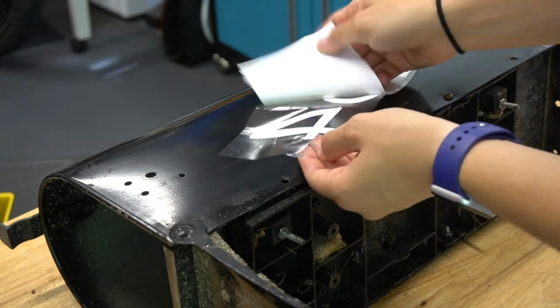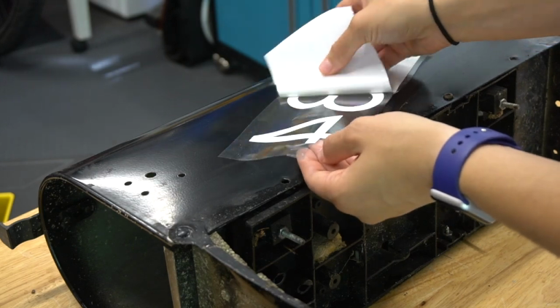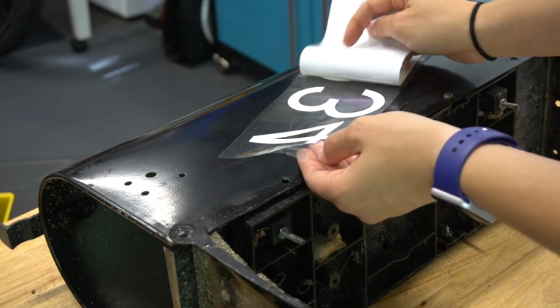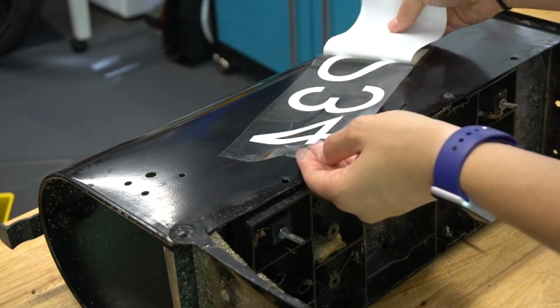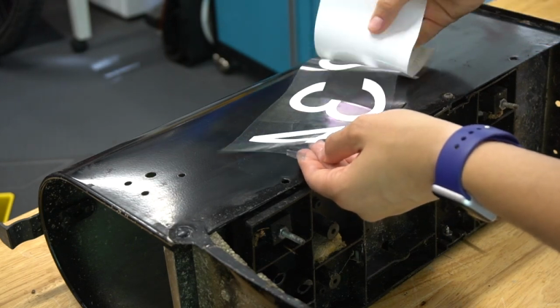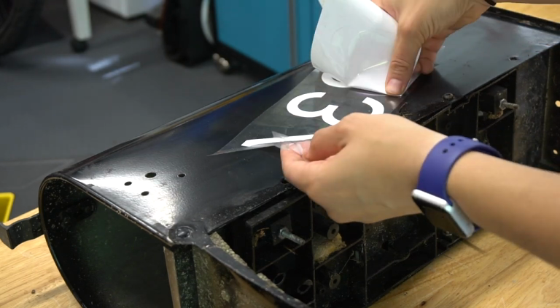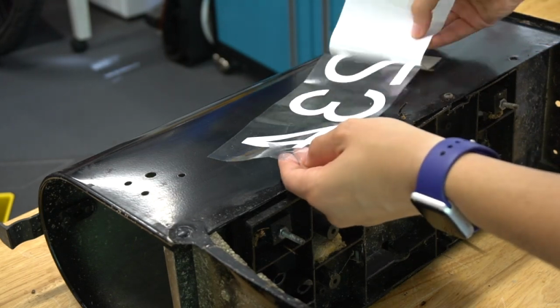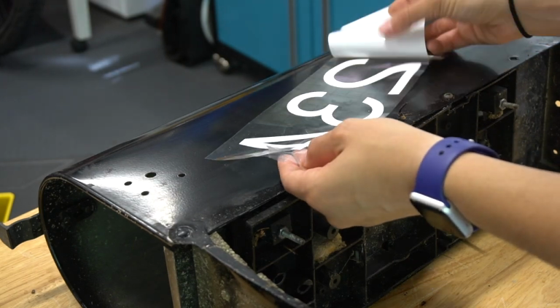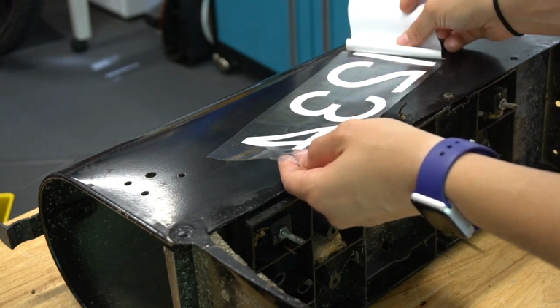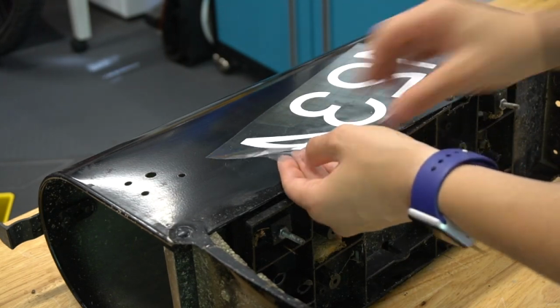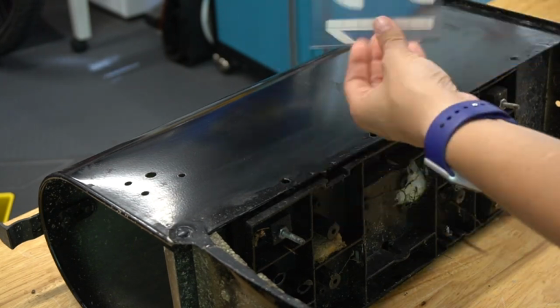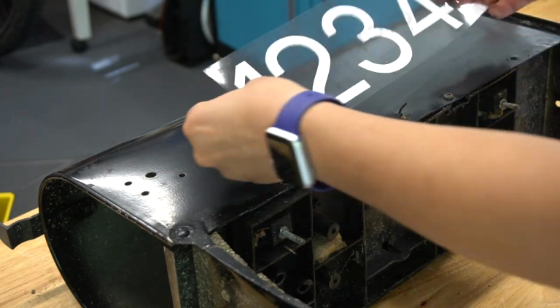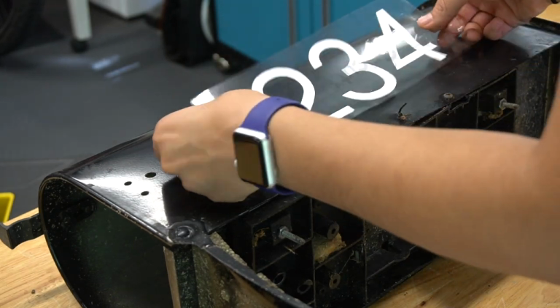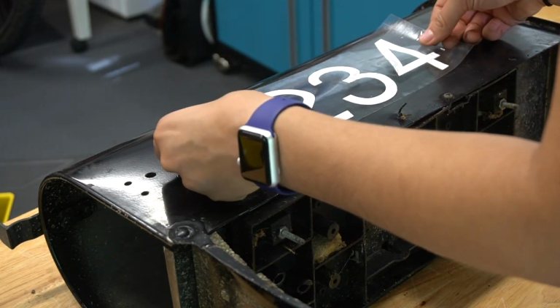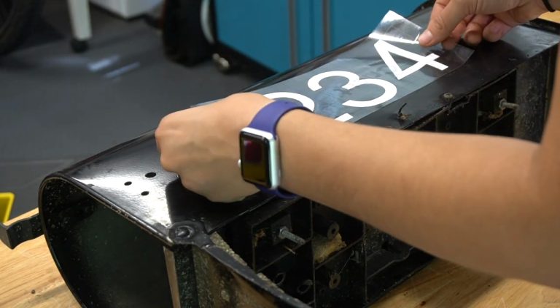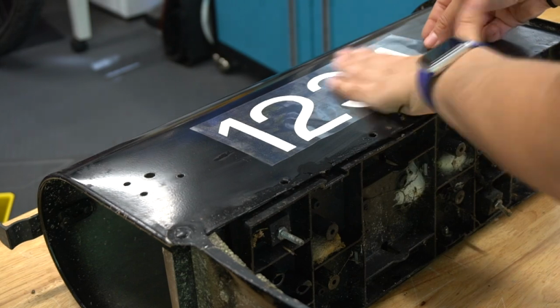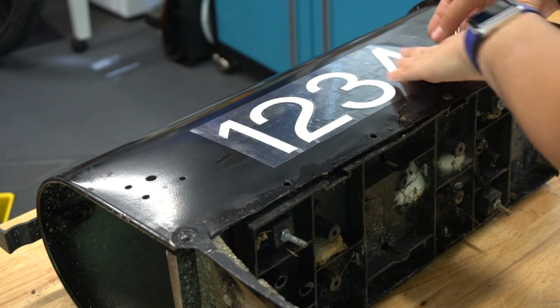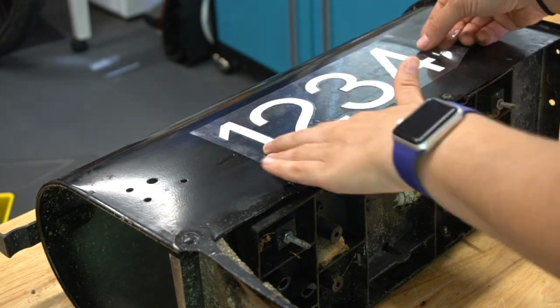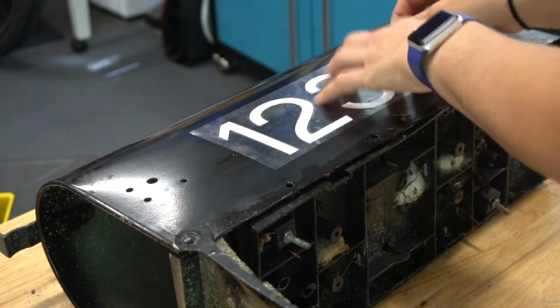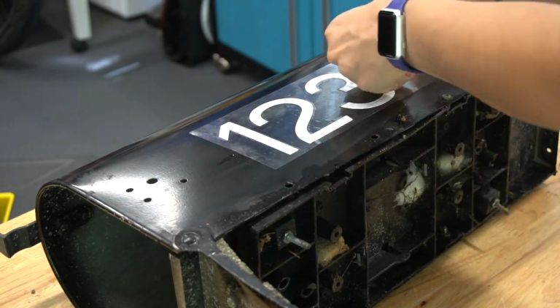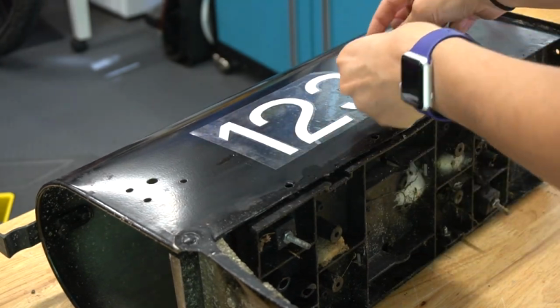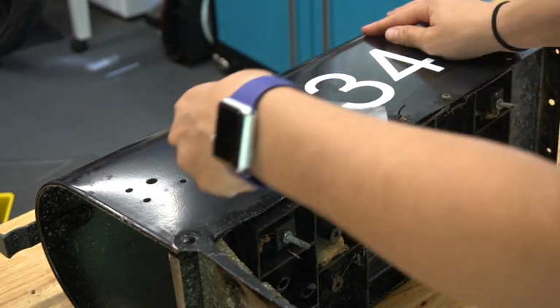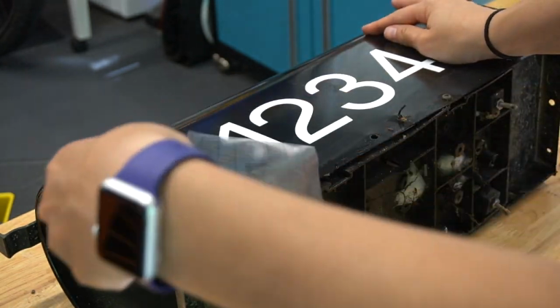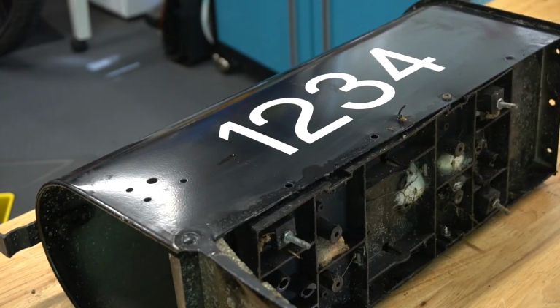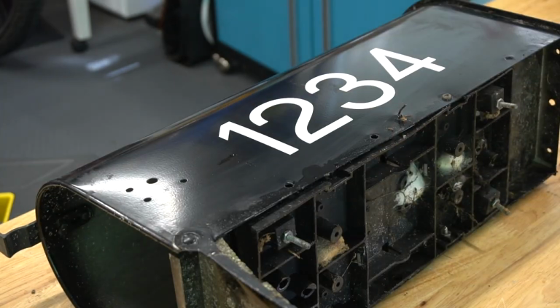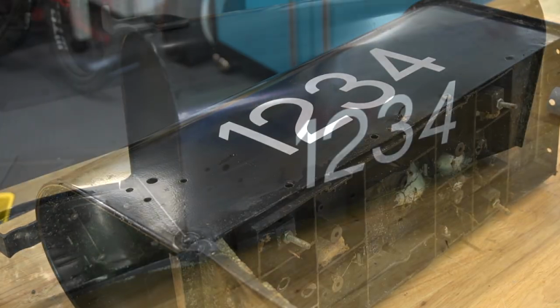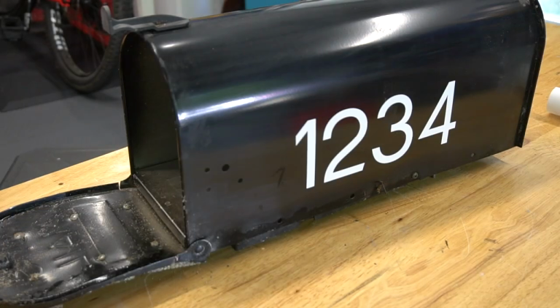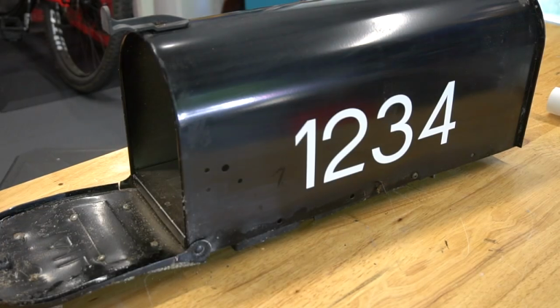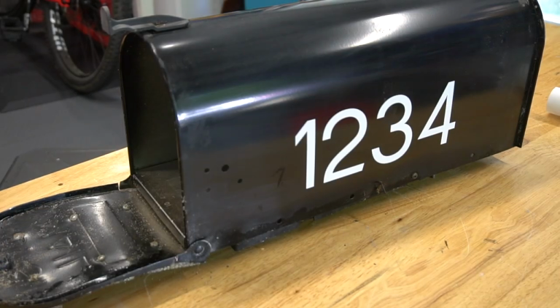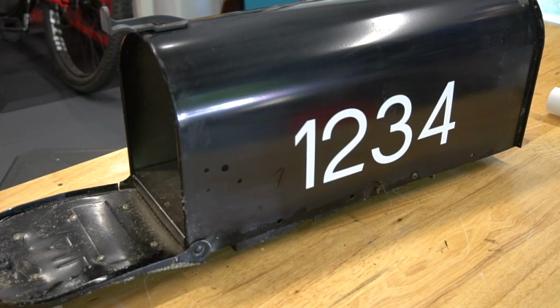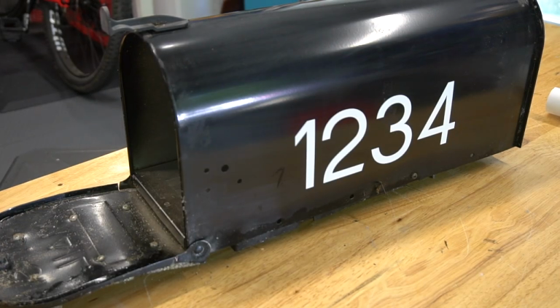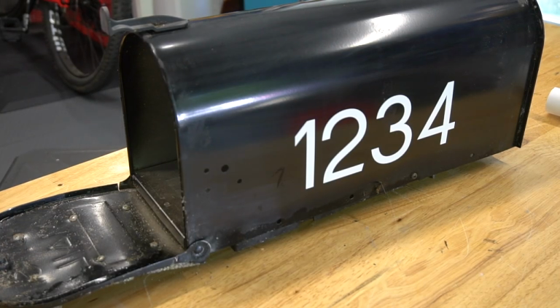But here's a demo on our old mailbox of how we attach the numbers. We cut the numbers out of vinyl, added a transfer sheet on top, put the letters in place, and removed the transfer sheet. In the final mailbox, we put the address on both sides and small numbers on the front of the mailbox.